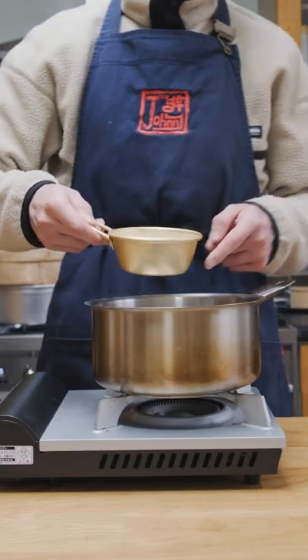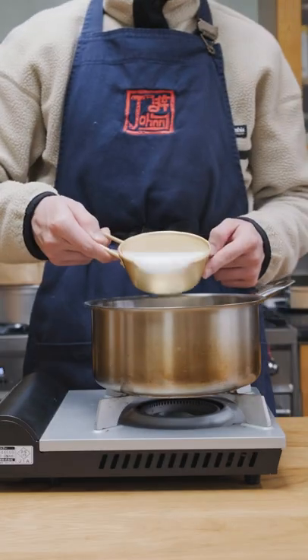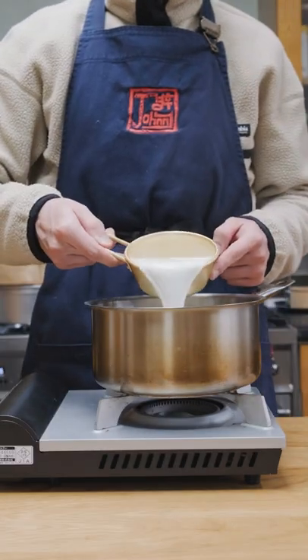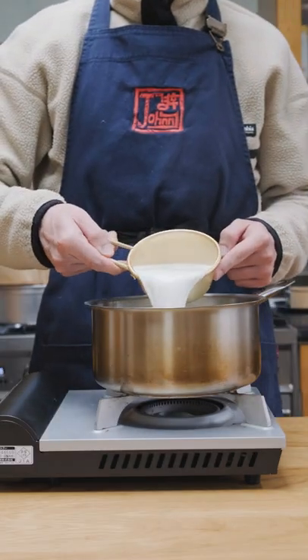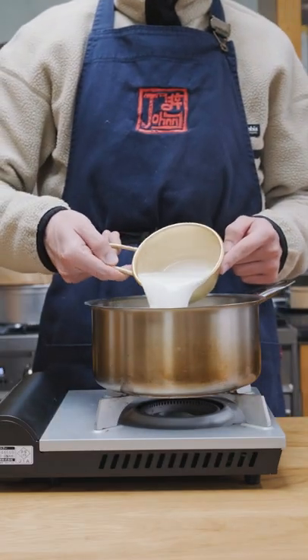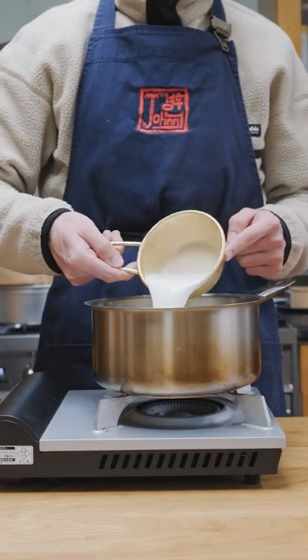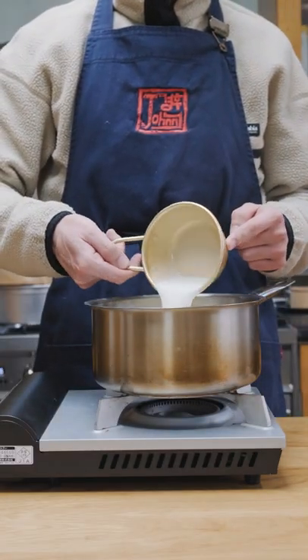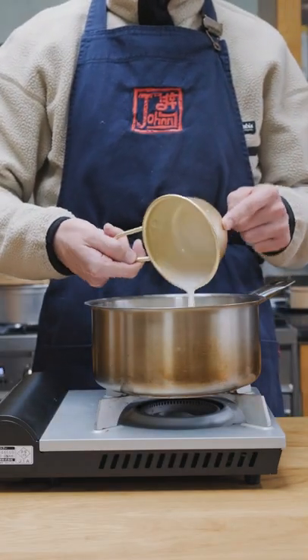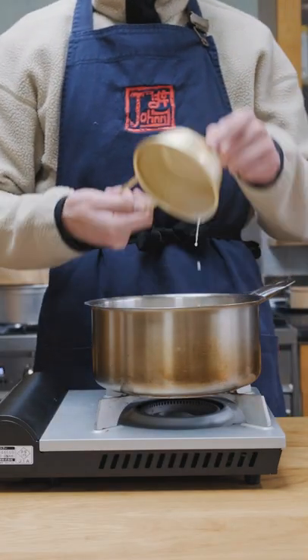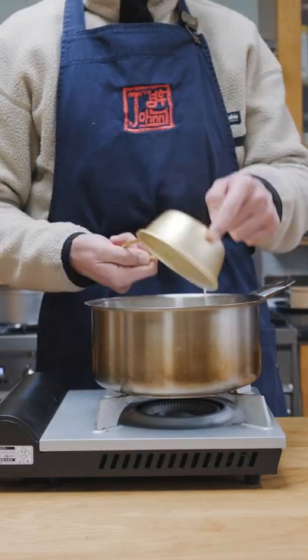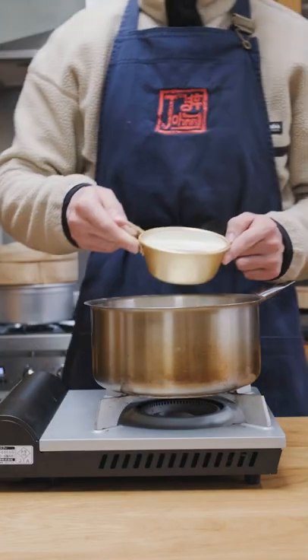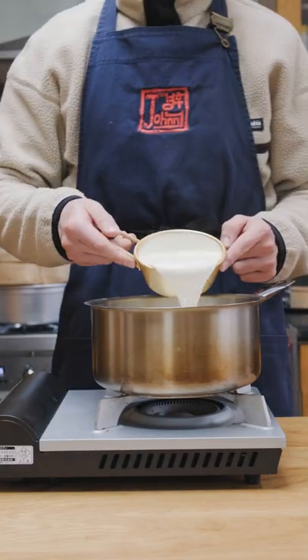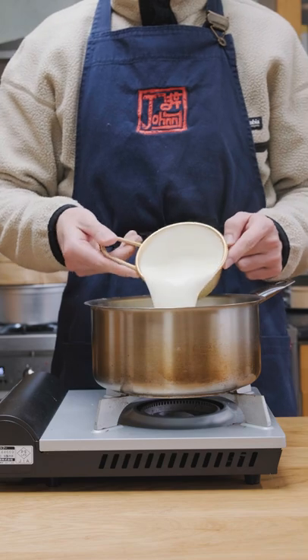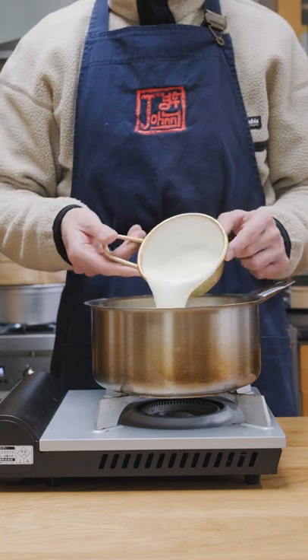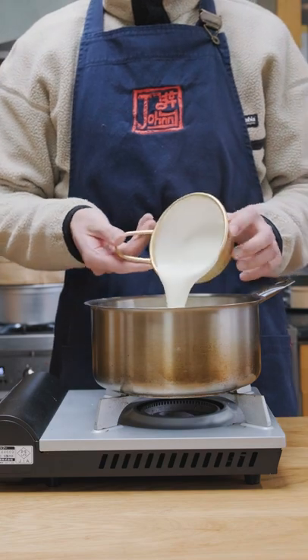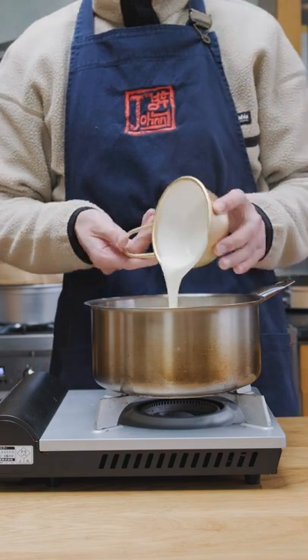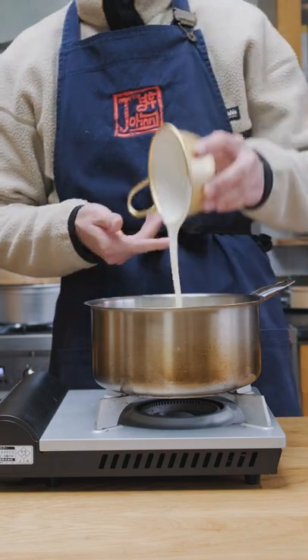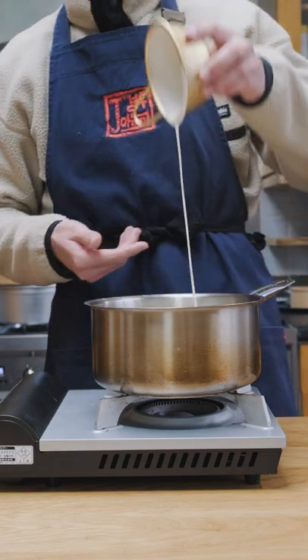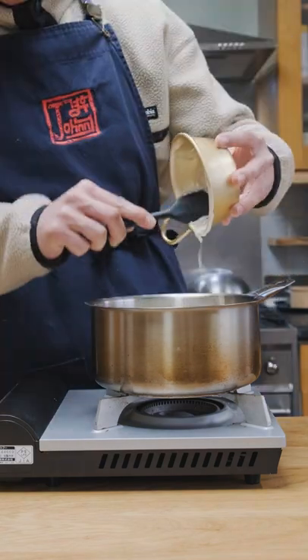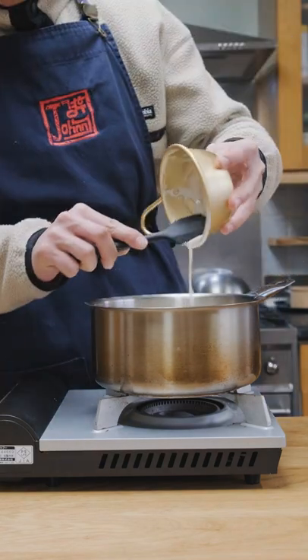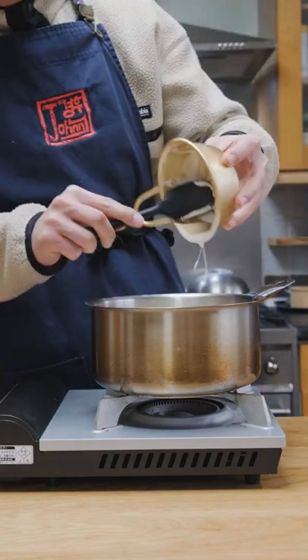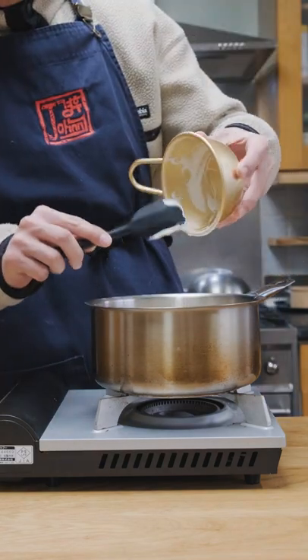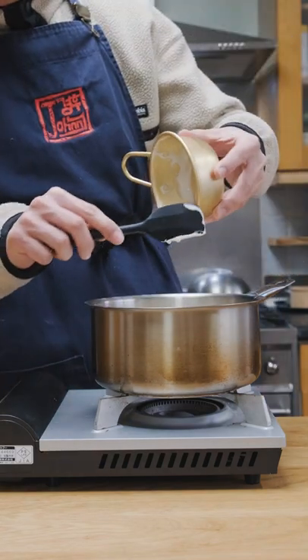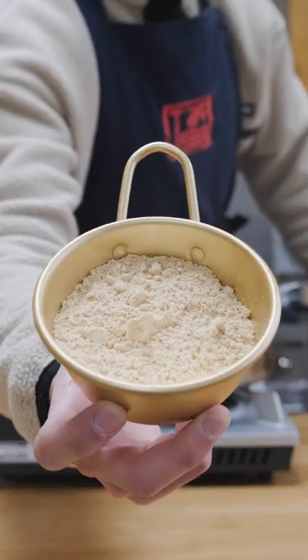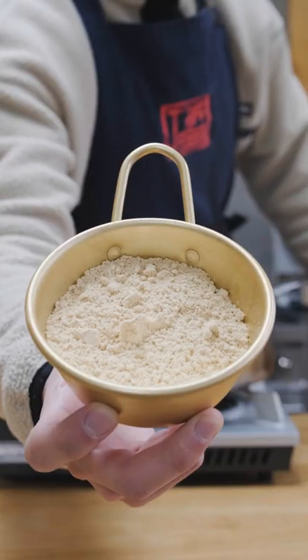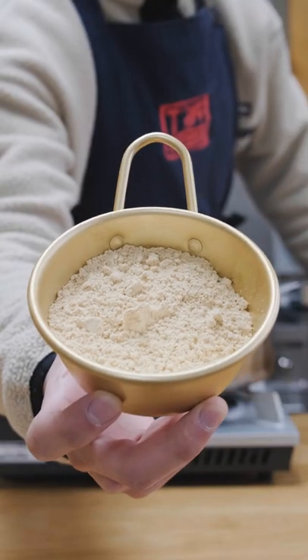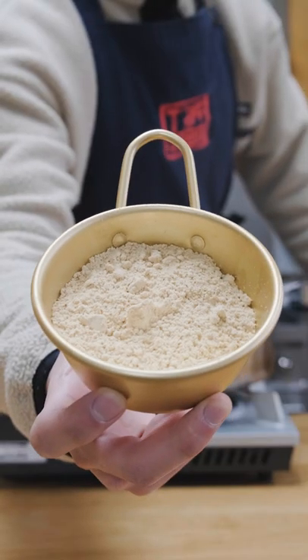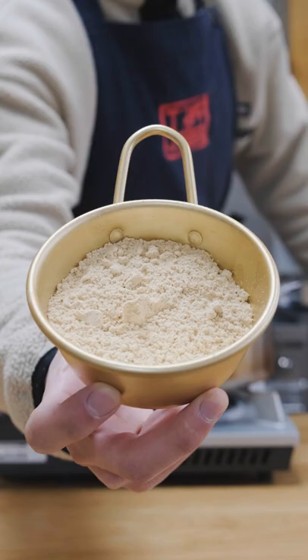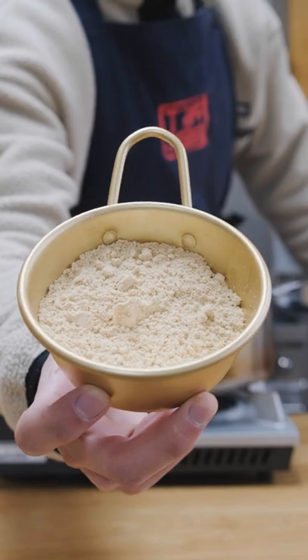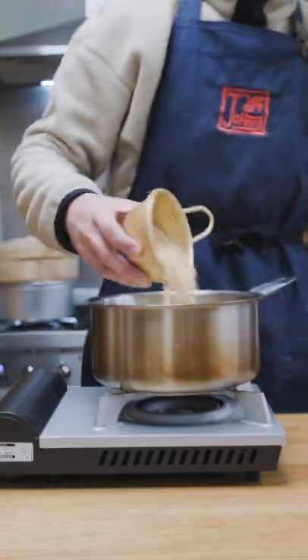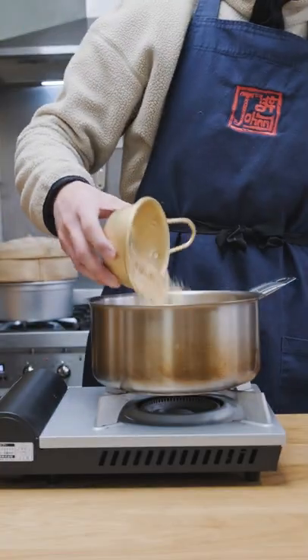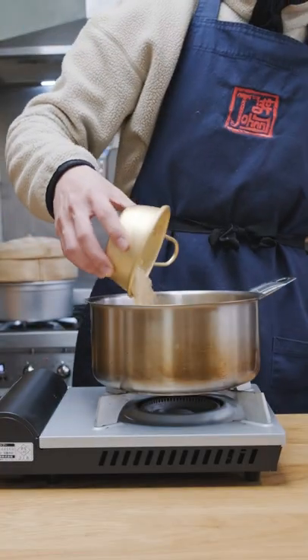So I'm going to make roasted soybean ice cream inspired by Injjal Mita. First, I'm making my go-to custard ice cream base: 300g heavy cream, 300g whole milk, 120g sugar and 3 egg yolks.